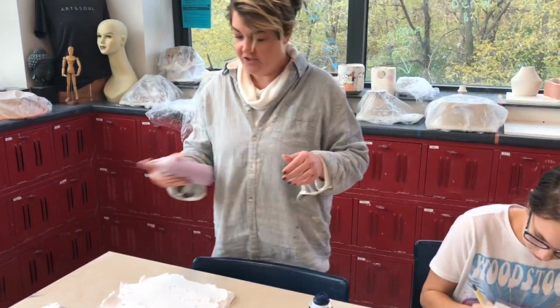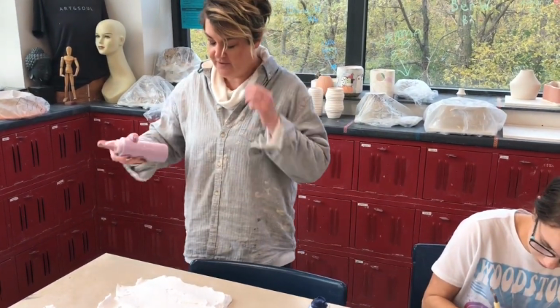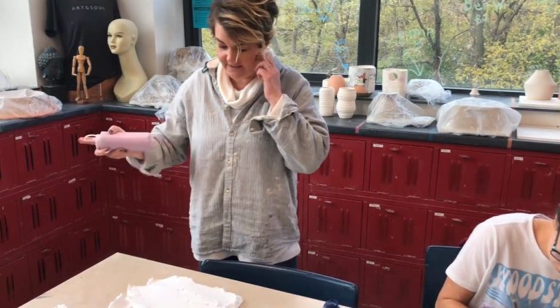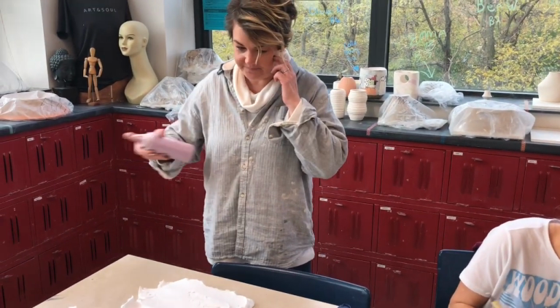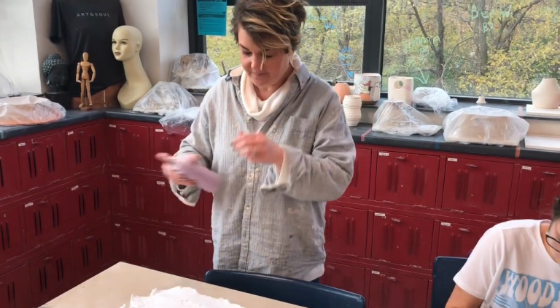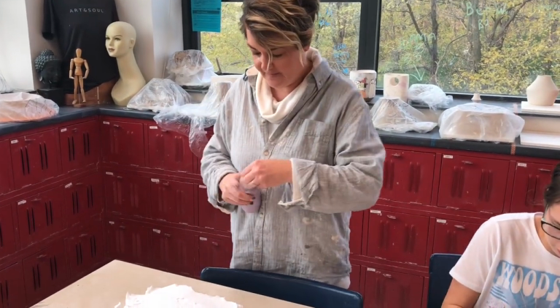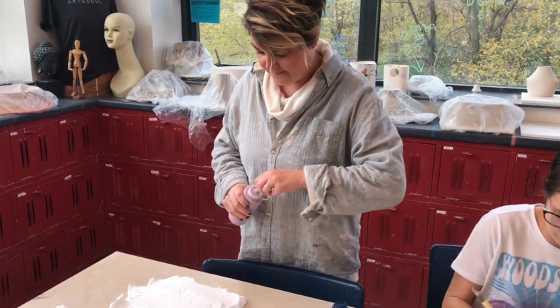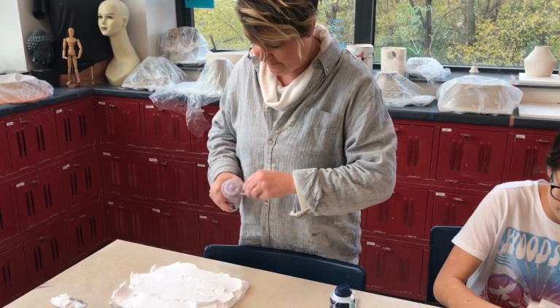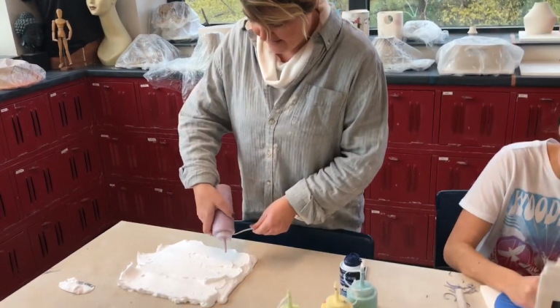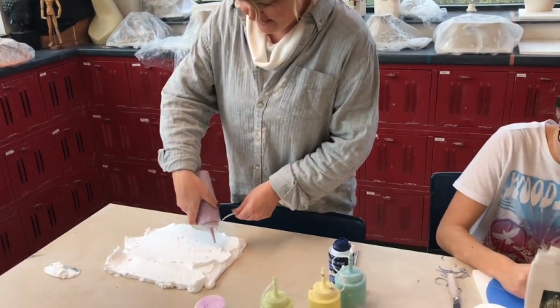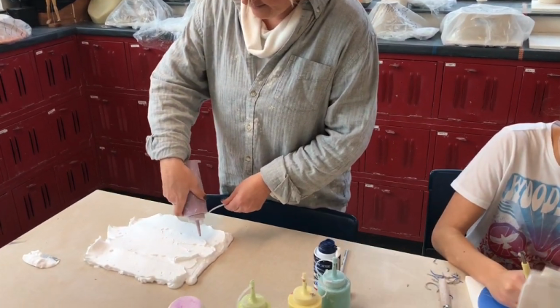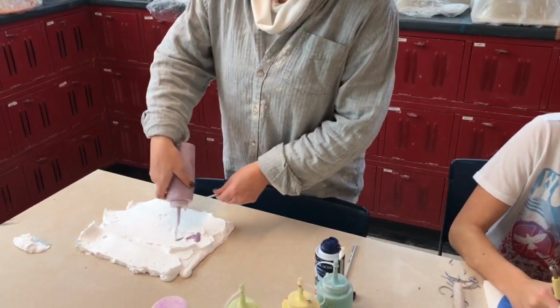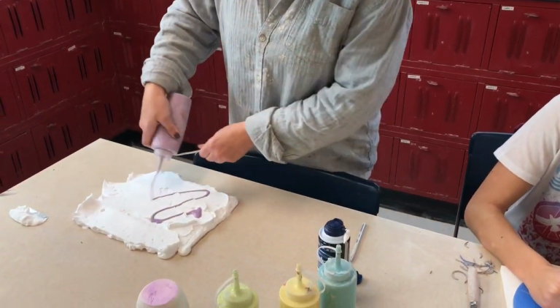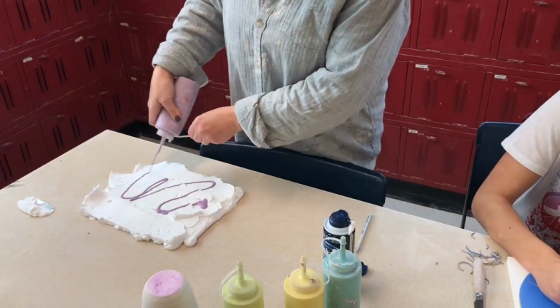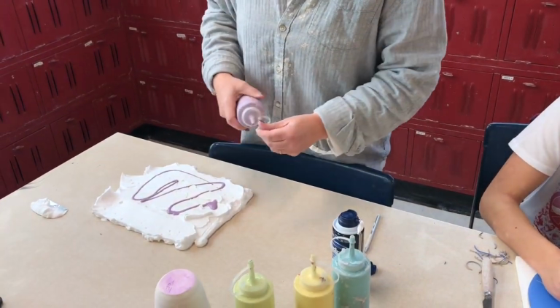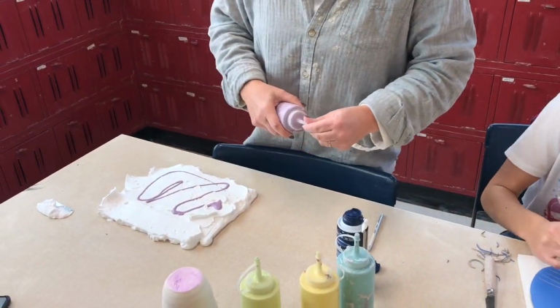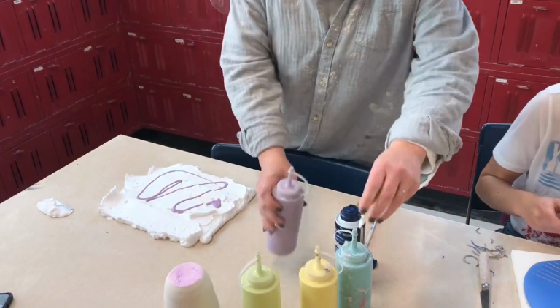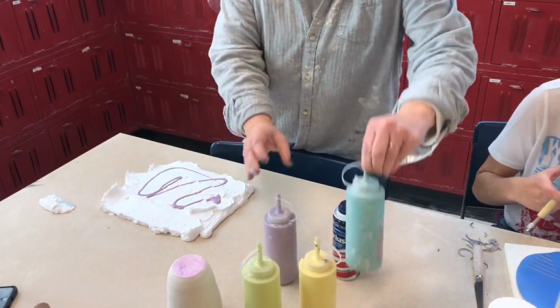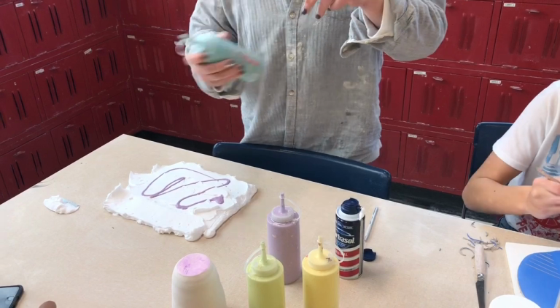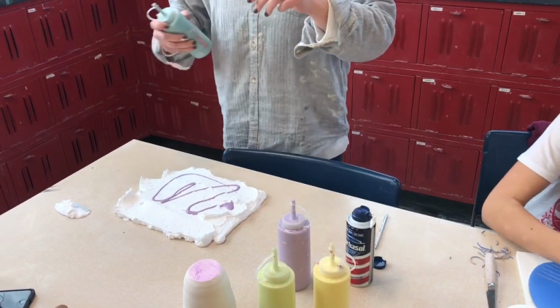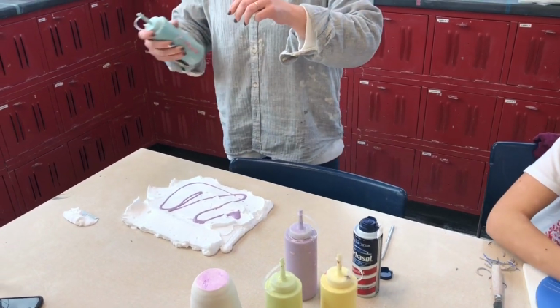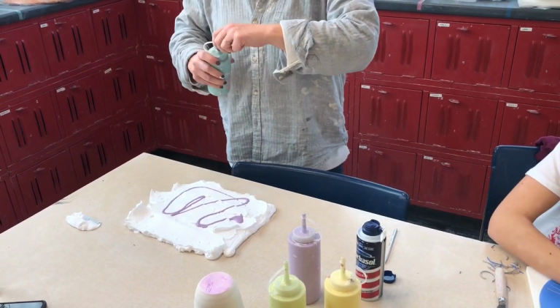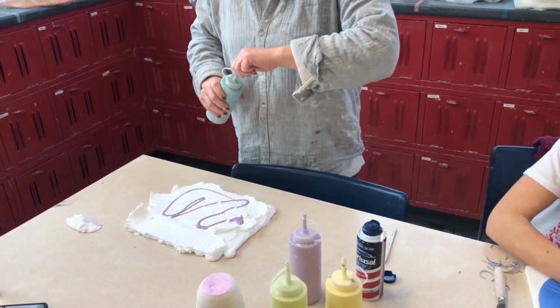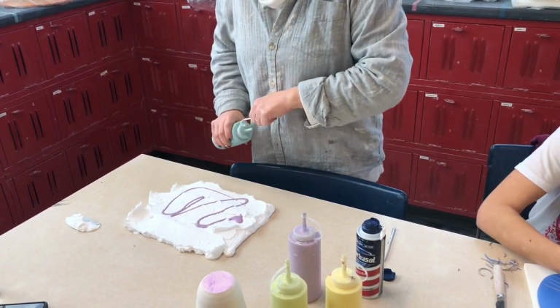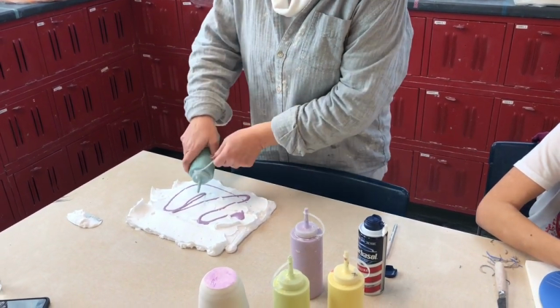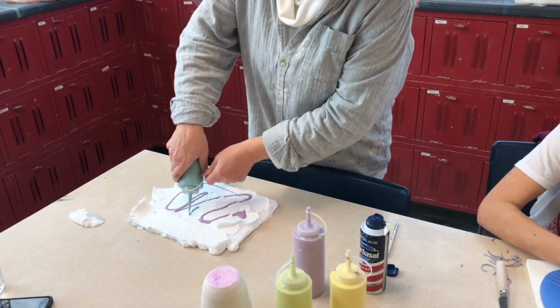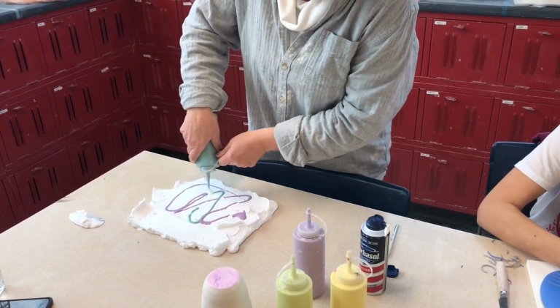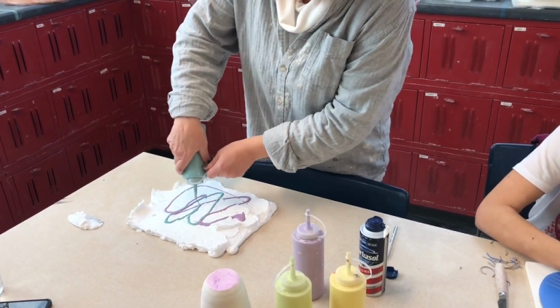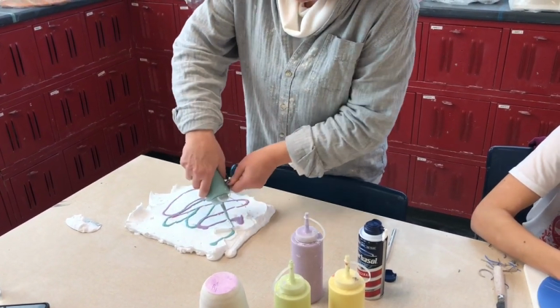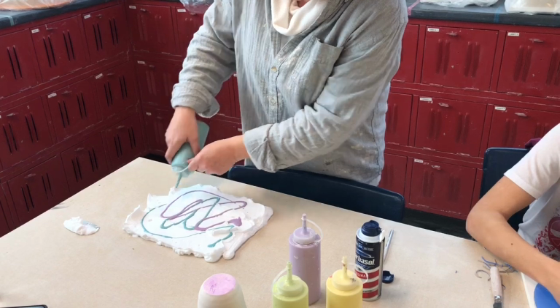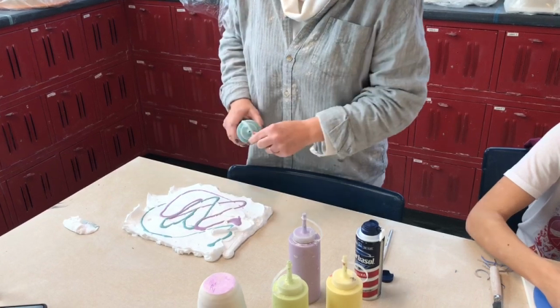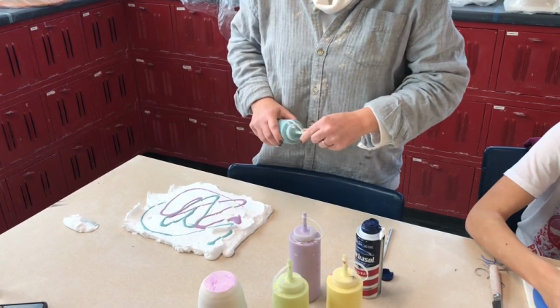And then shake up your underglaze, and do some stuff — draw some parts or something, something fun. I don't know if parts will come out, but we'll try it. Look at that part.